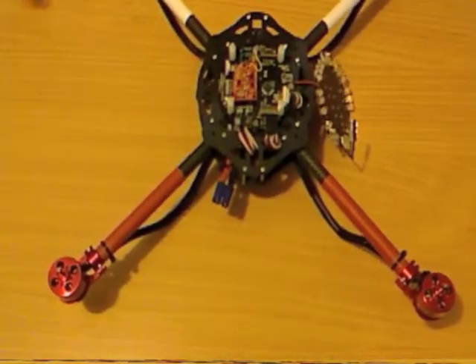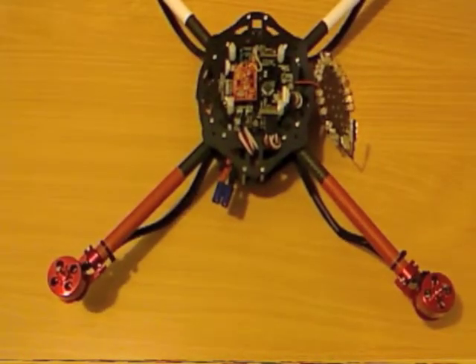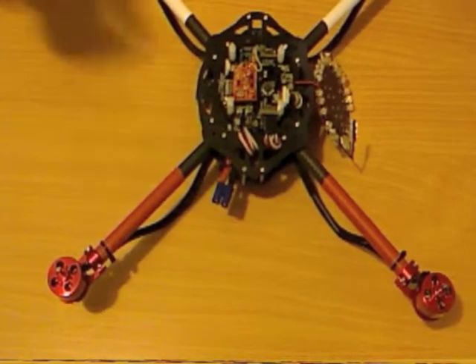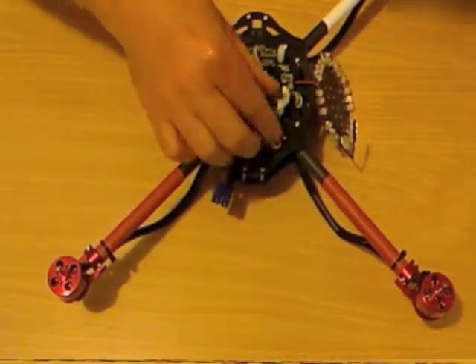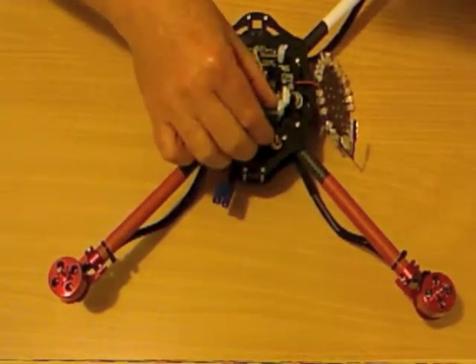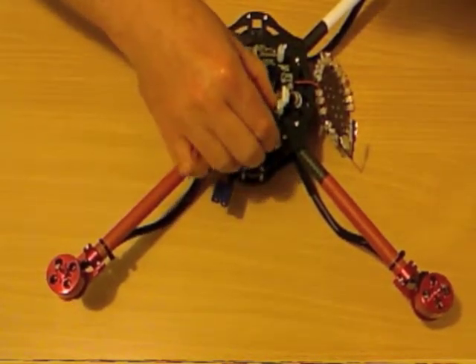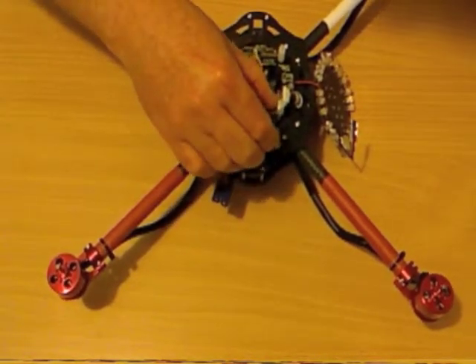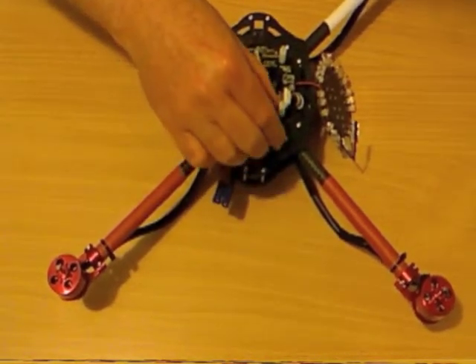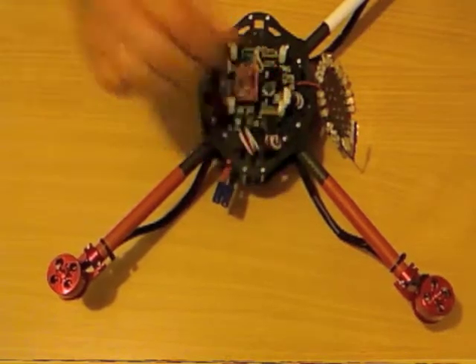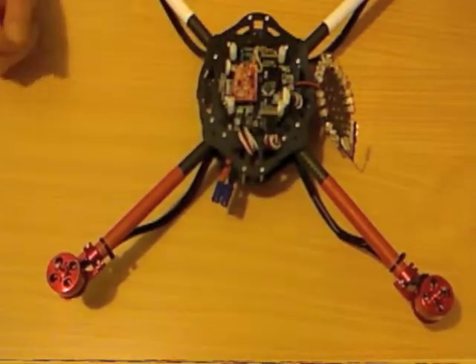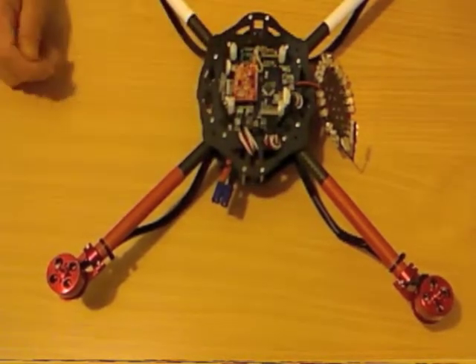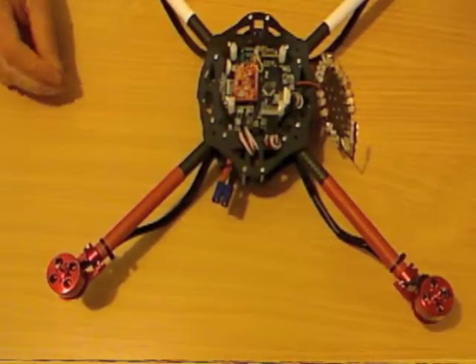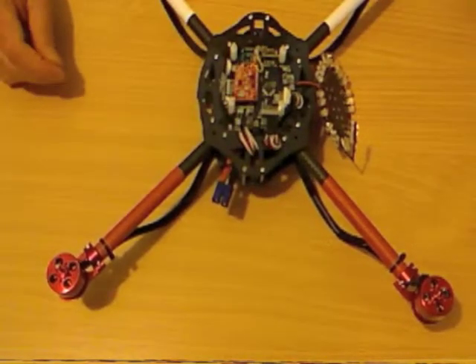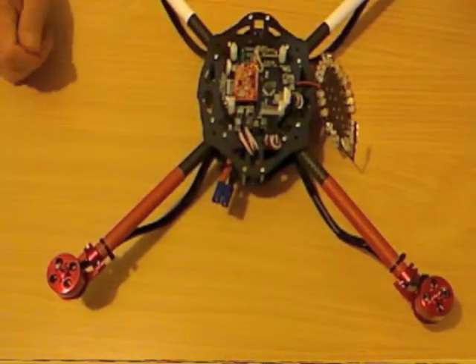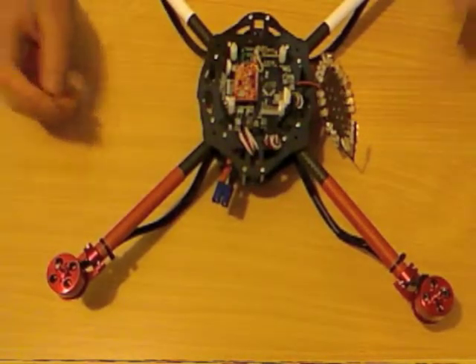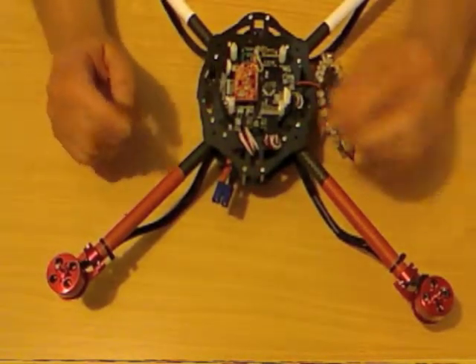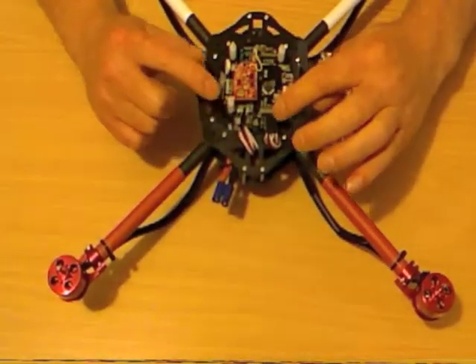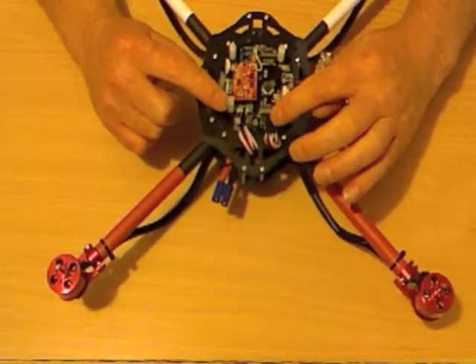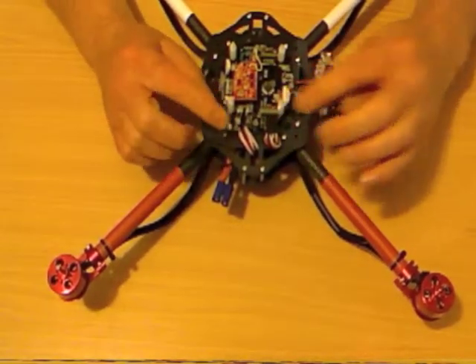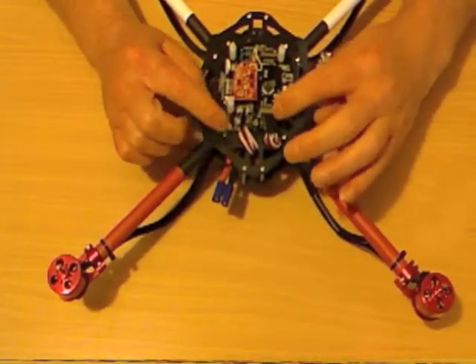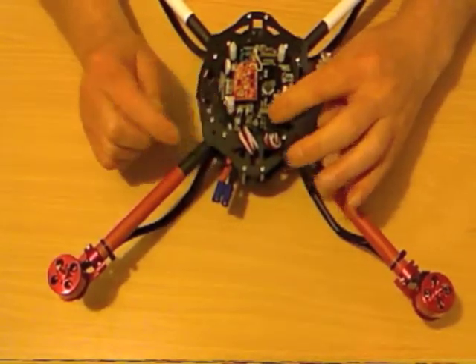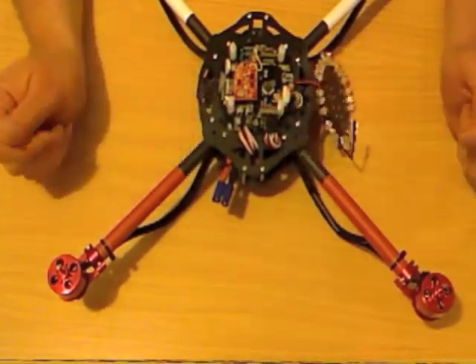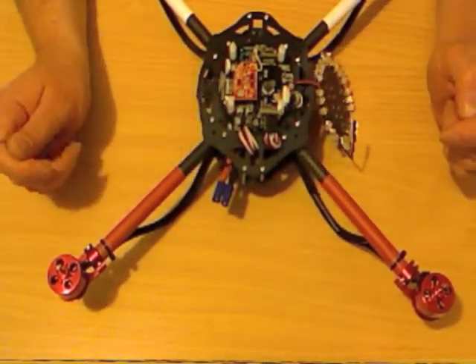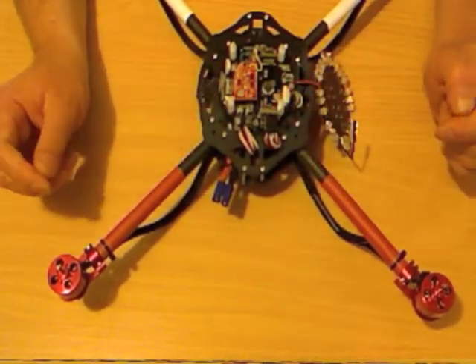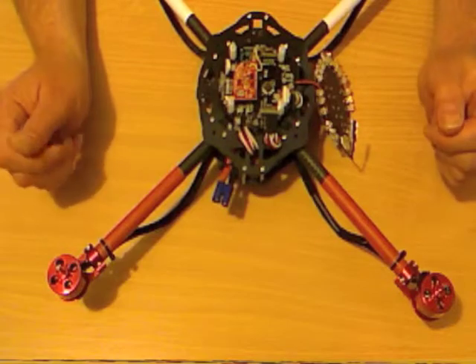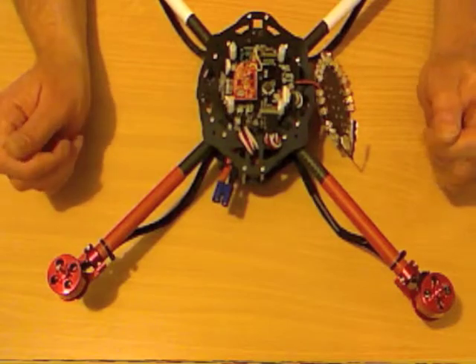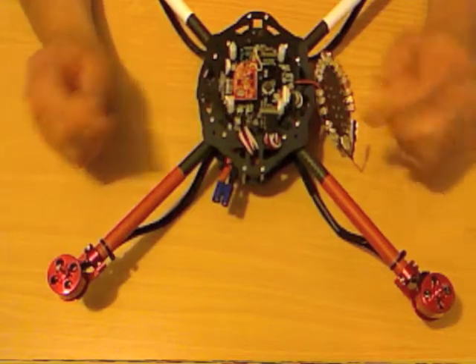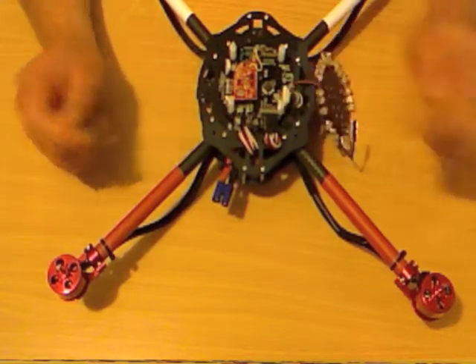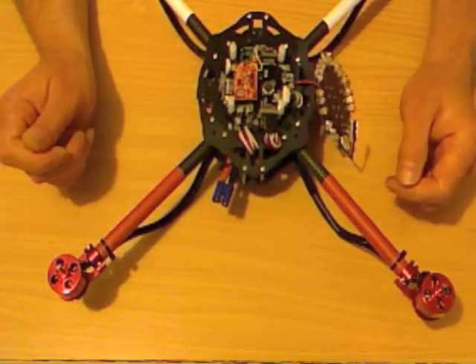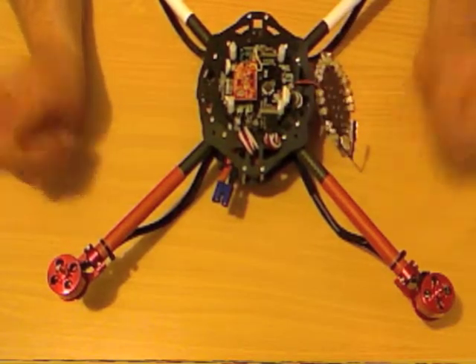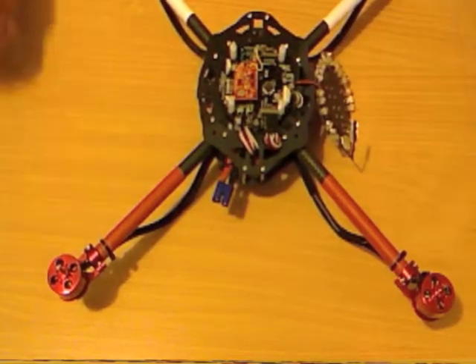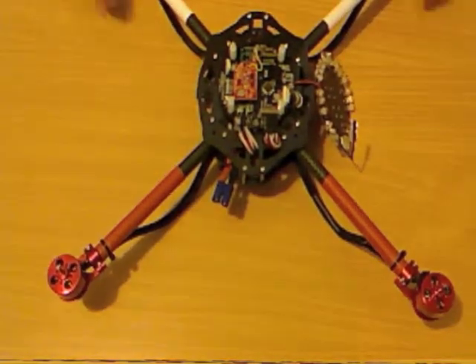Every airframe is a little bit different, so make sure you're looking at the correct chart for the airframe you're doing, and plug your ESC leads into the correct sockets.